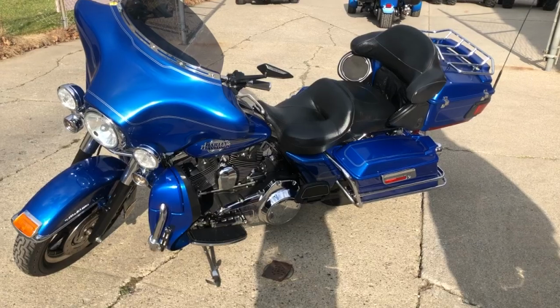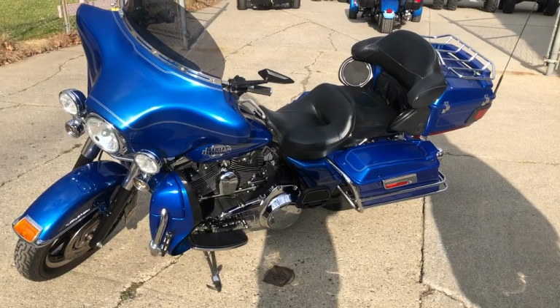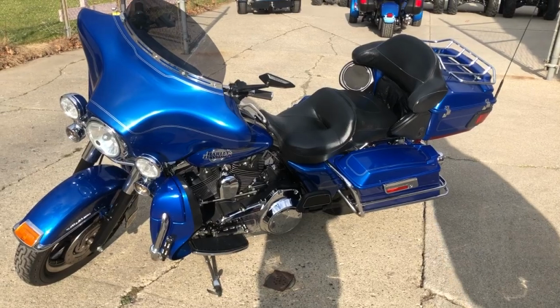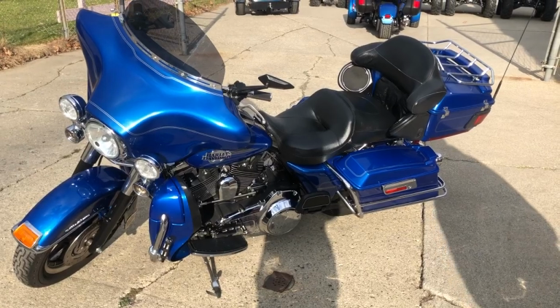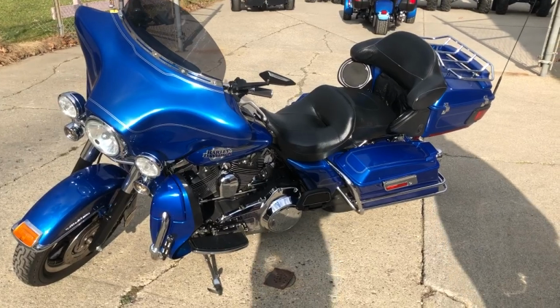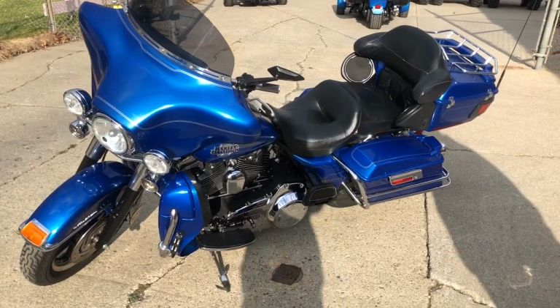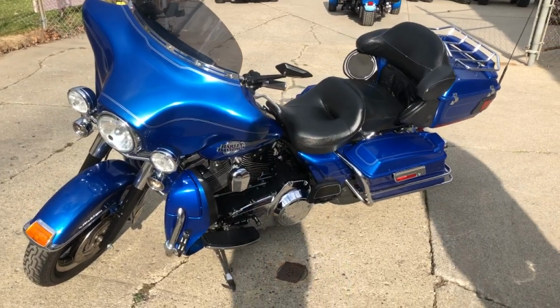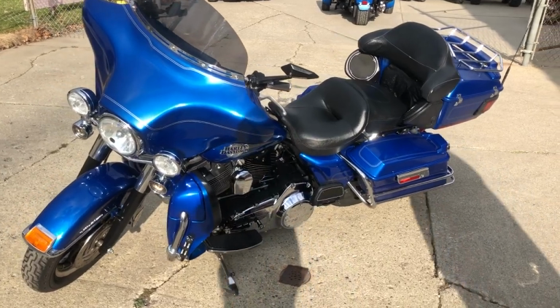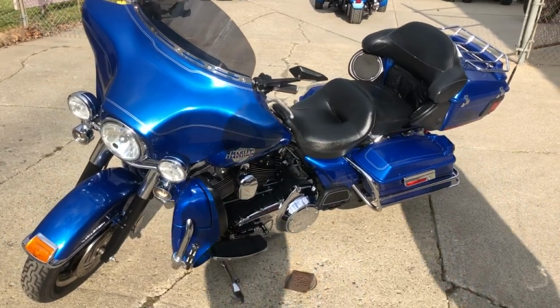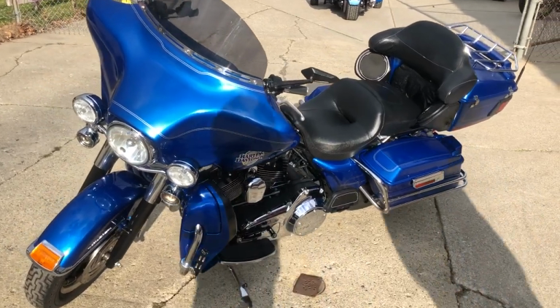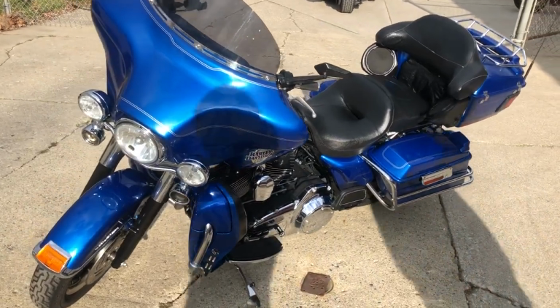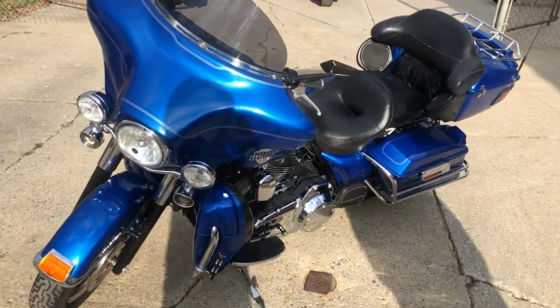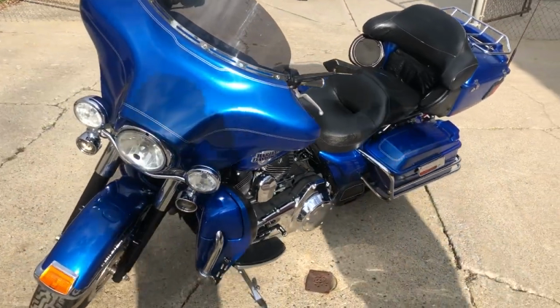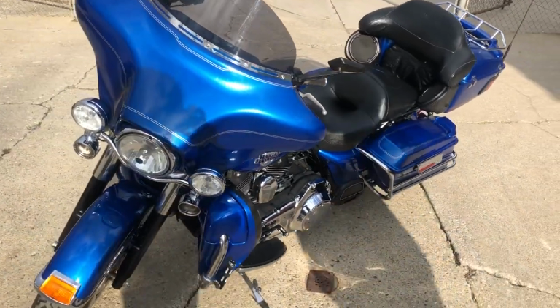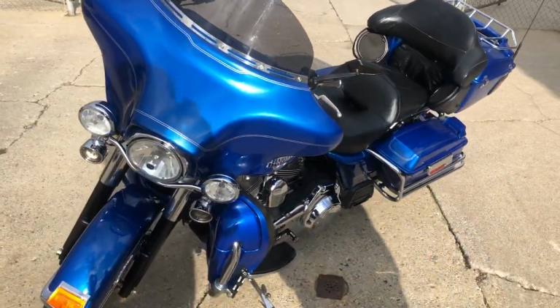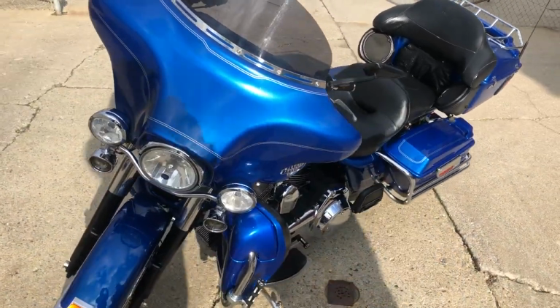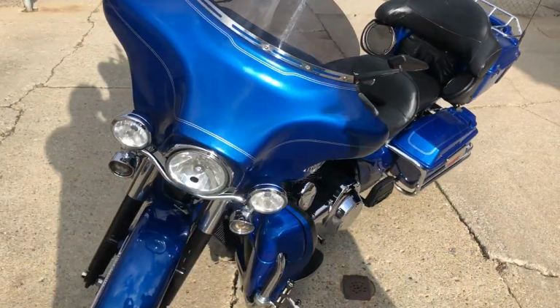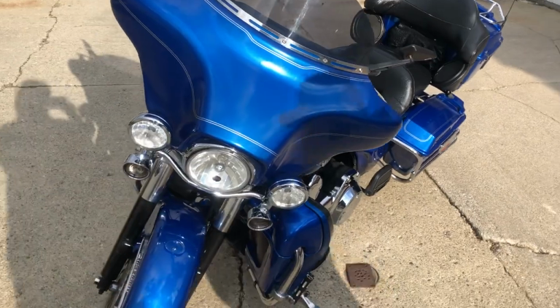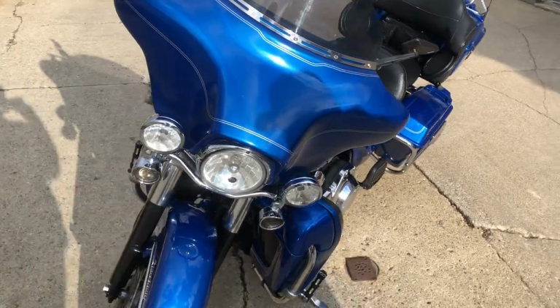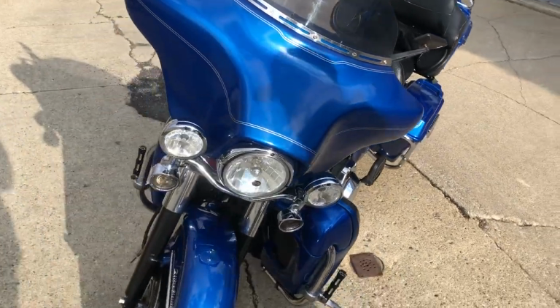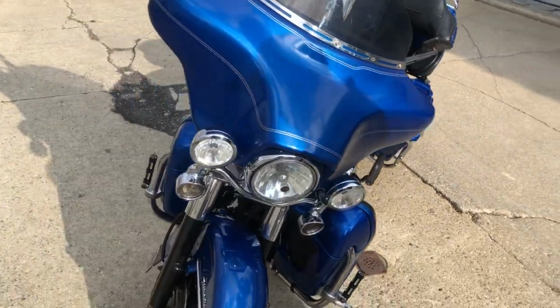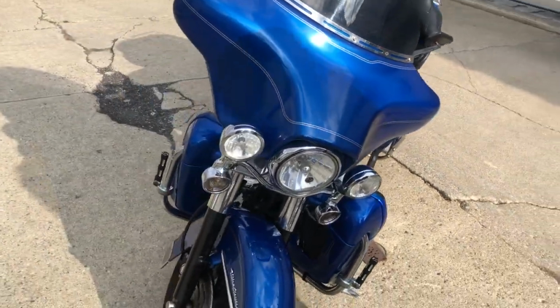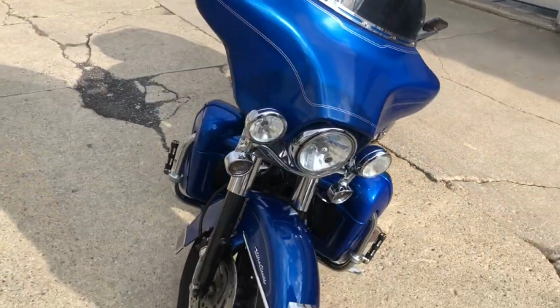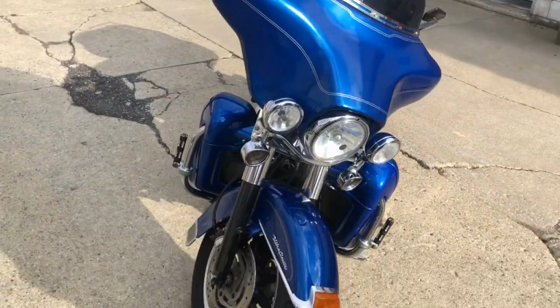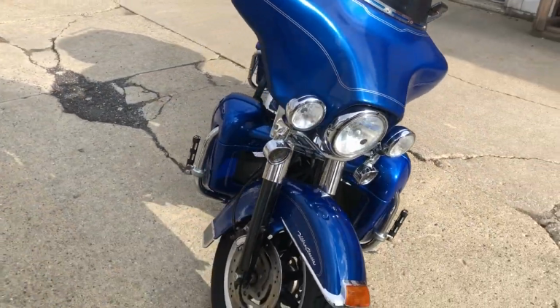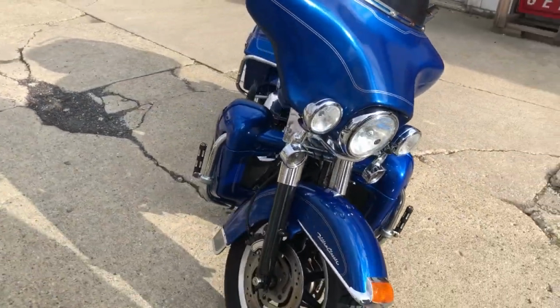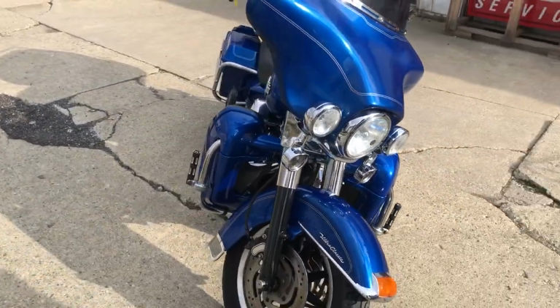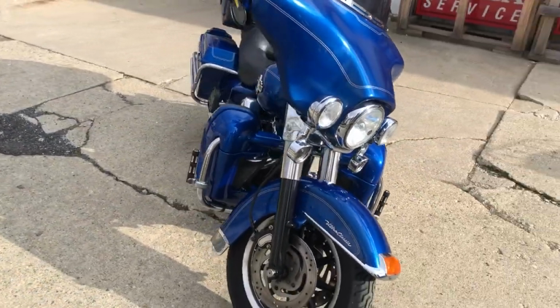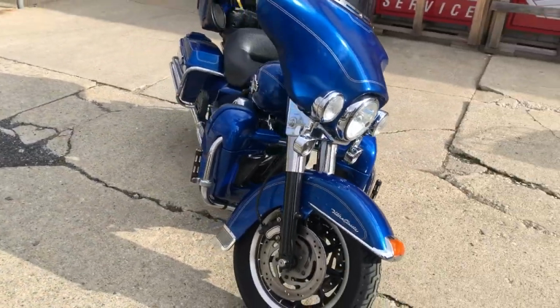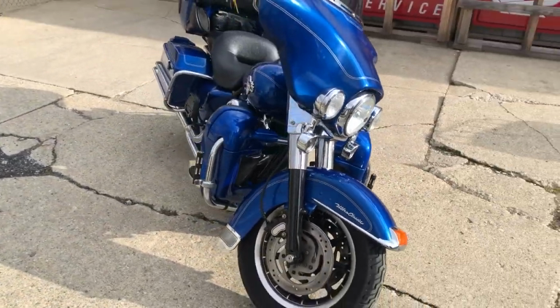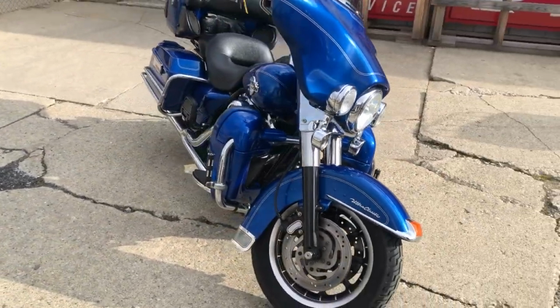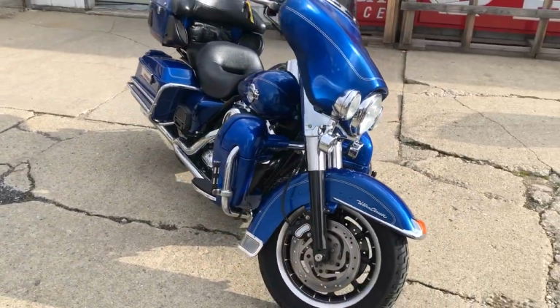Hey guys, ApprovalPowerSports.com here doing some videos on some stuff that just rolled into the showroom. Check this one out — a 2007 Ultra Classic for sale in electric blue.